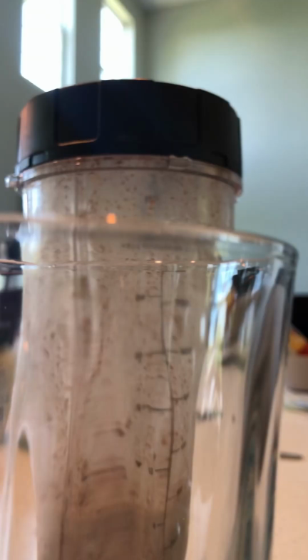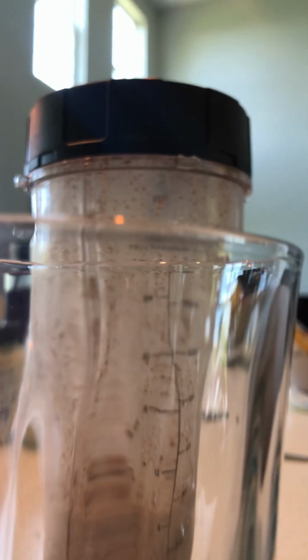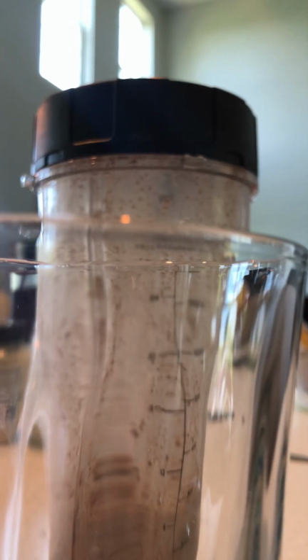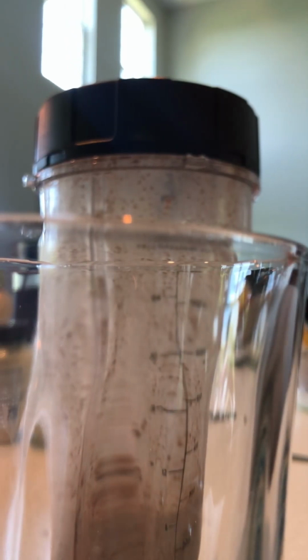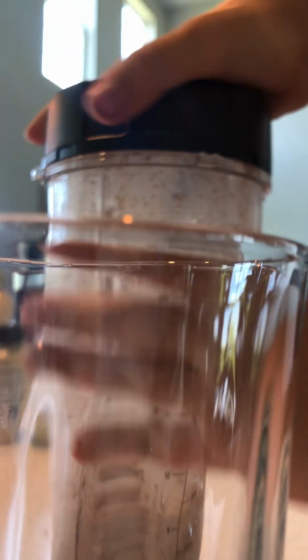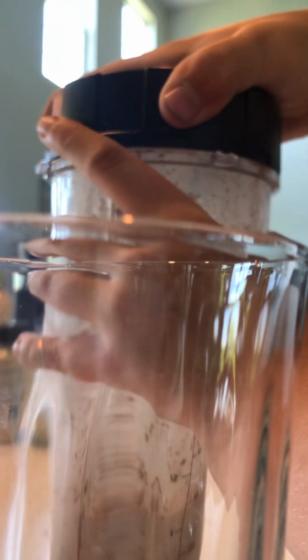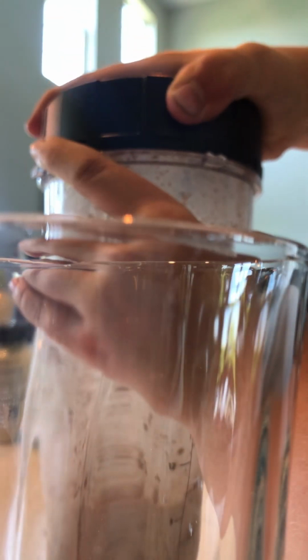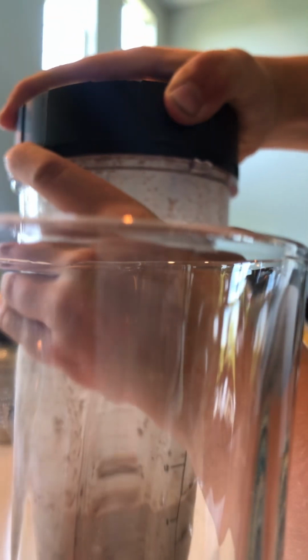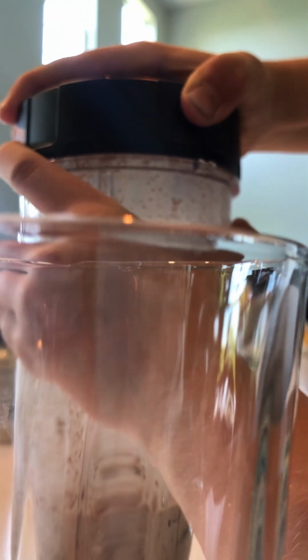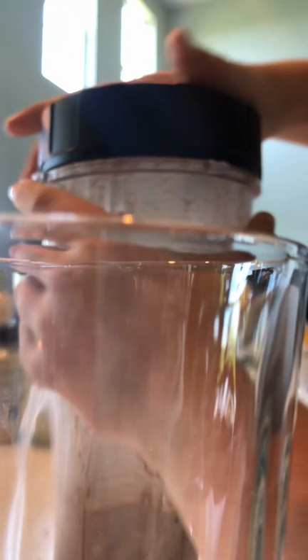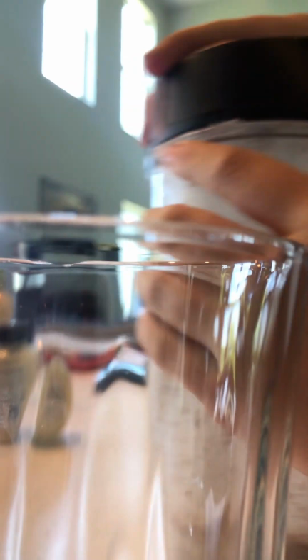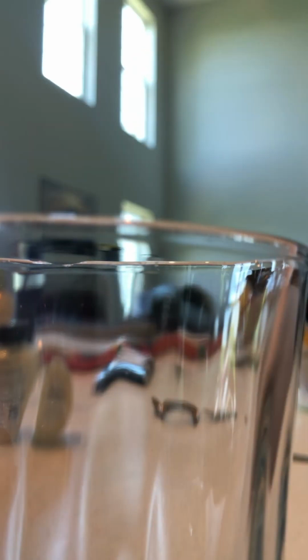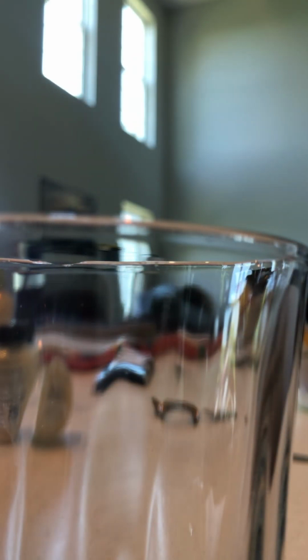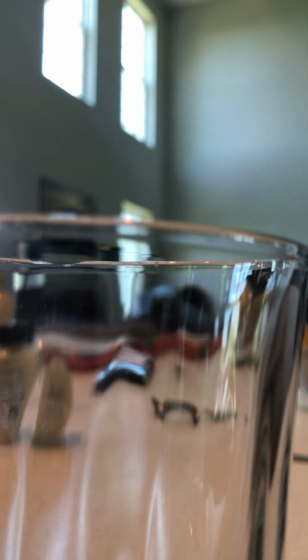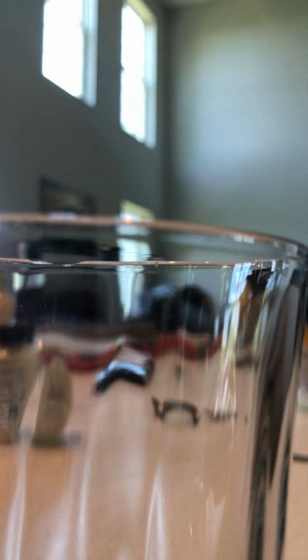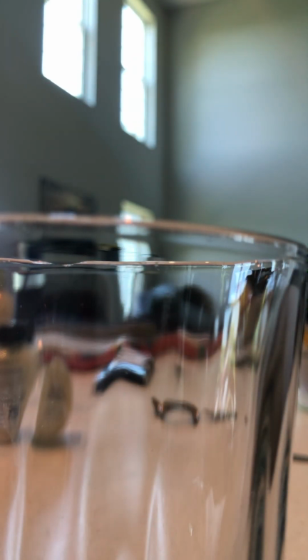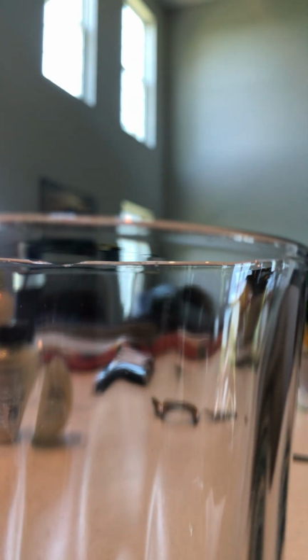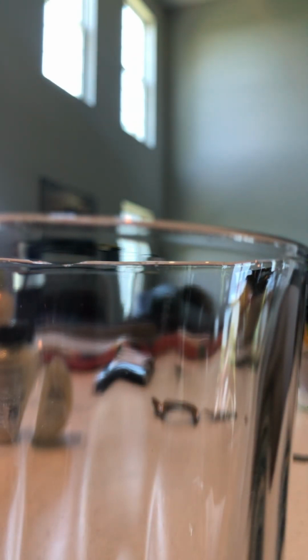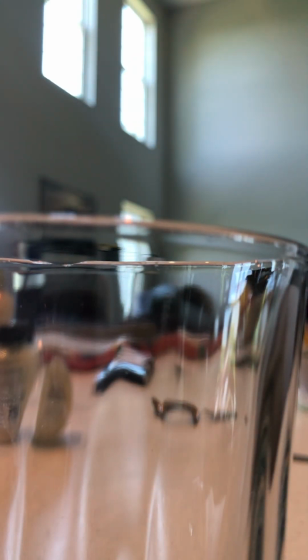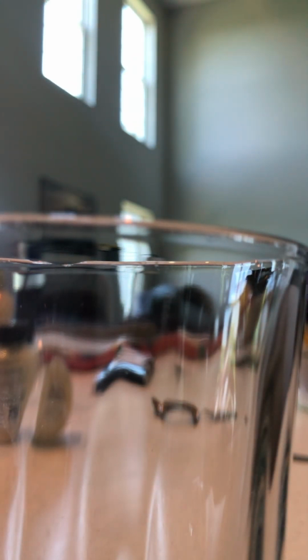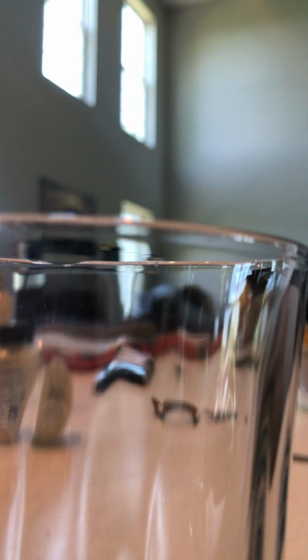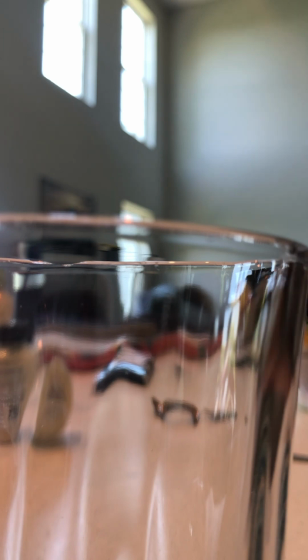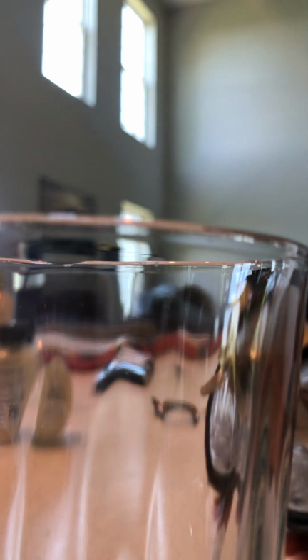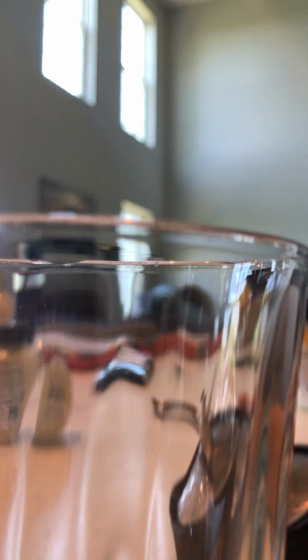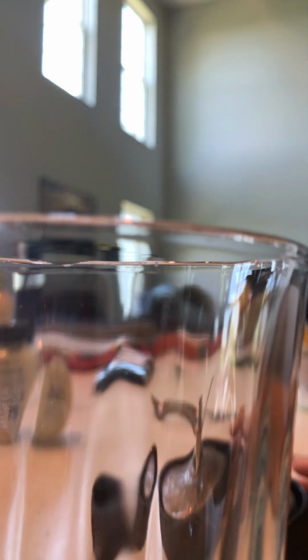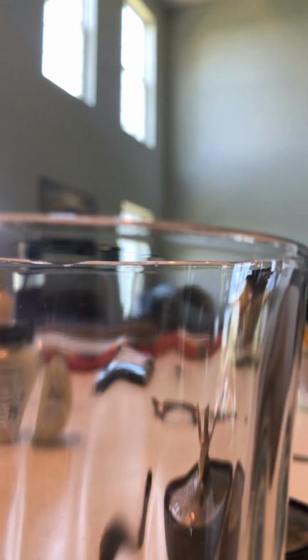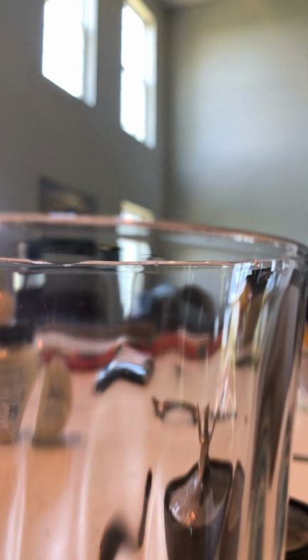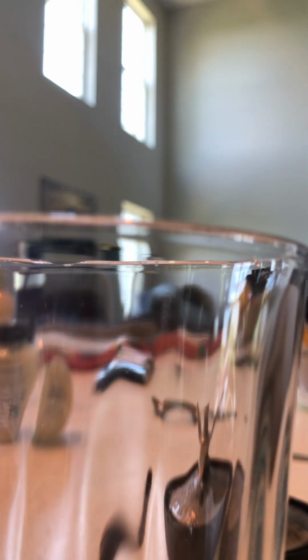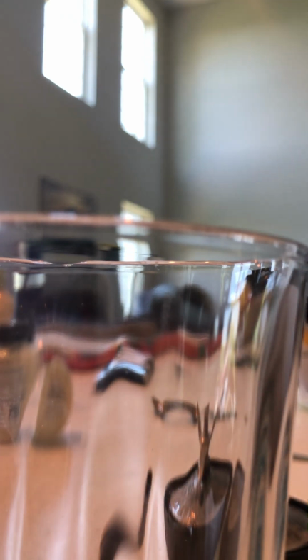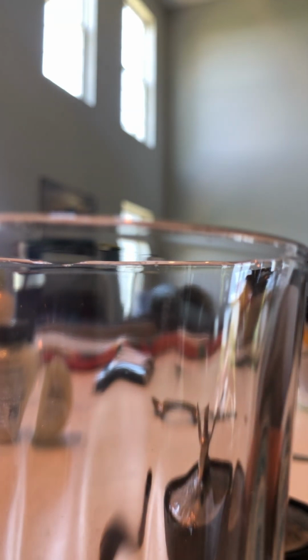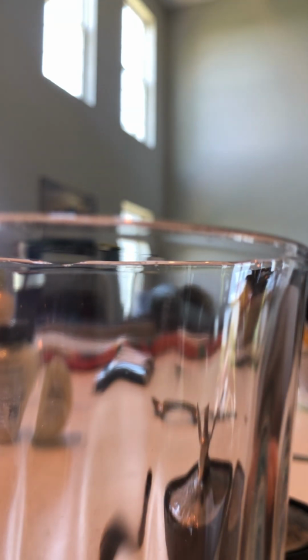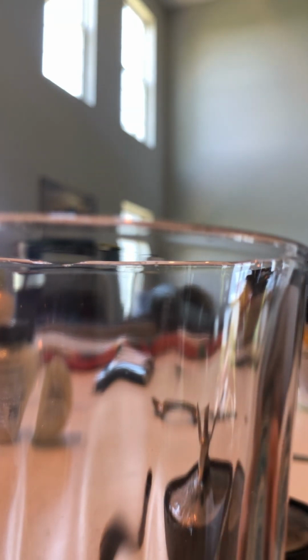Now that you have a glass — you don't have to, you could just drink it straight from the blender cup, but you probably don't want to do that. Open it up. At first it might smell a little off for some reason, but it will taste good.